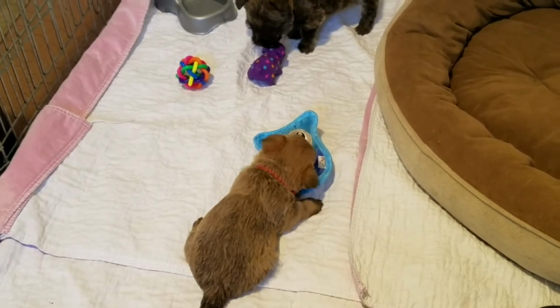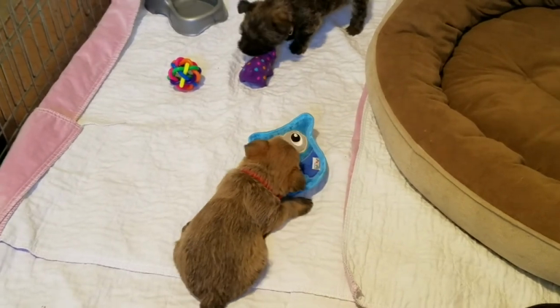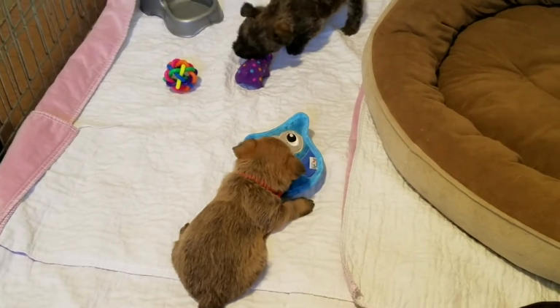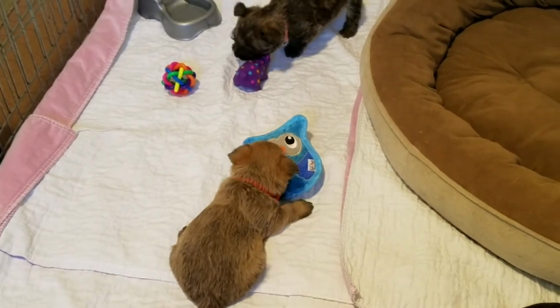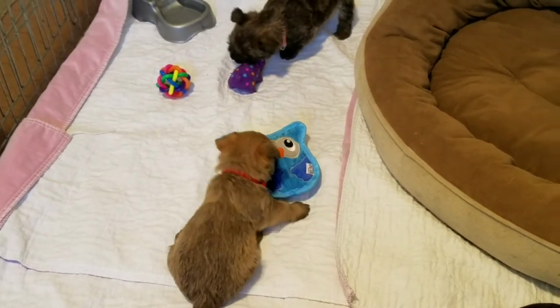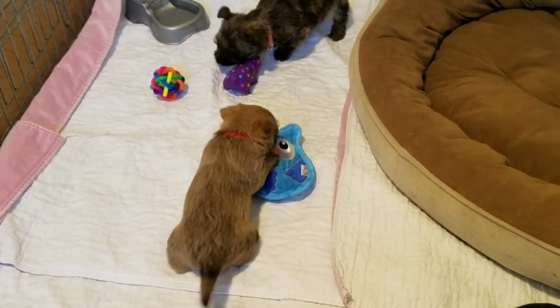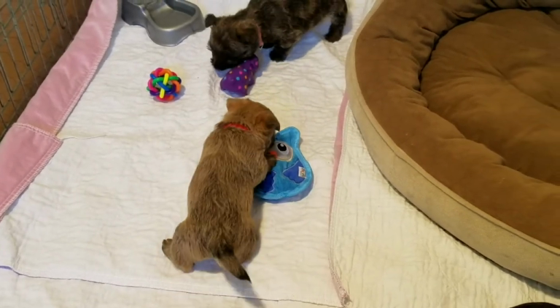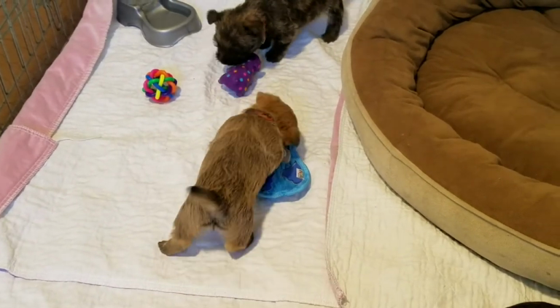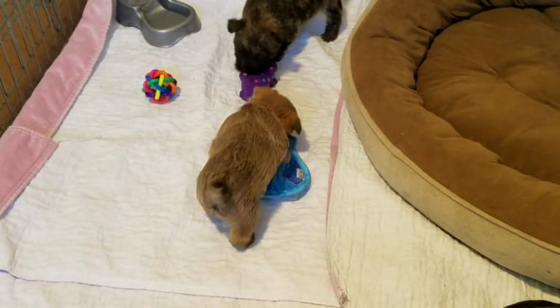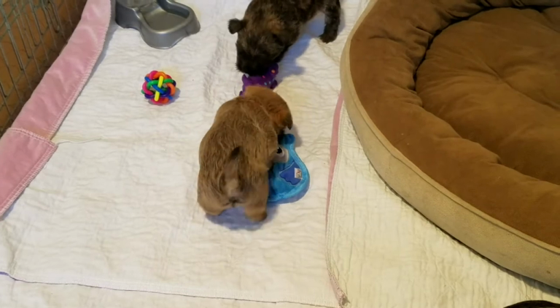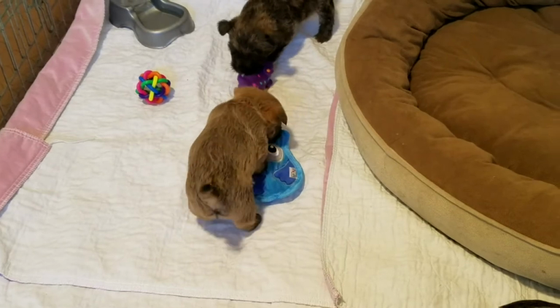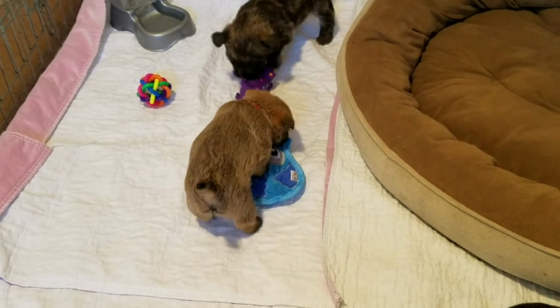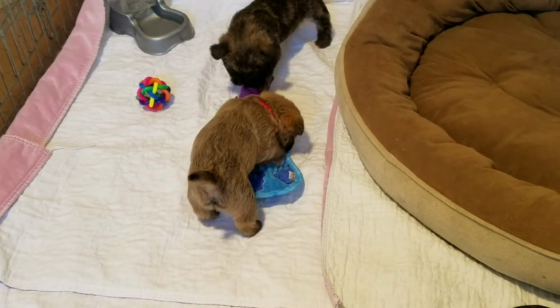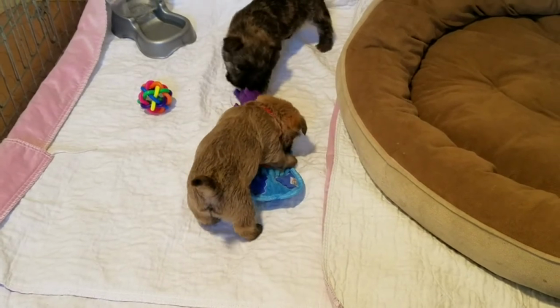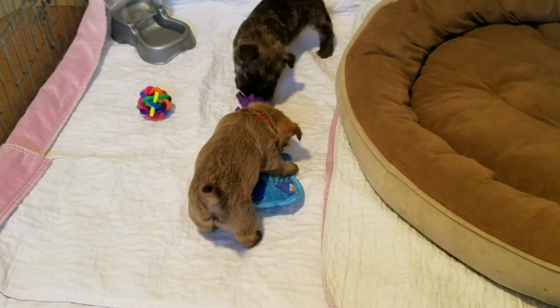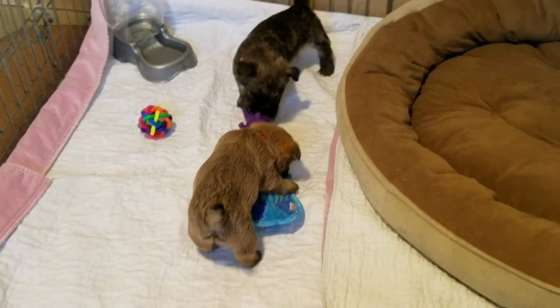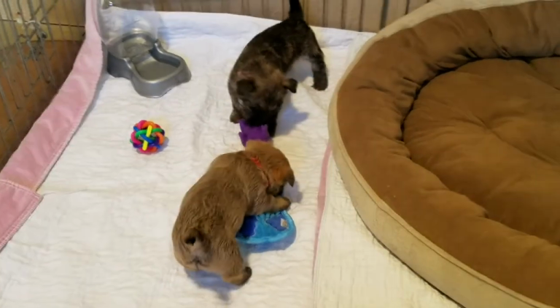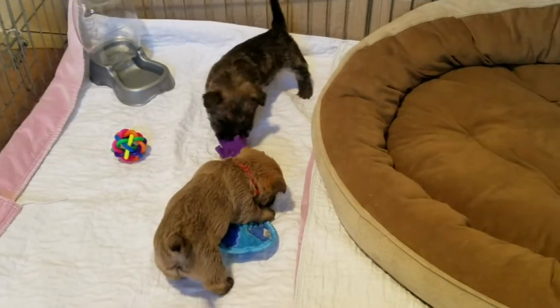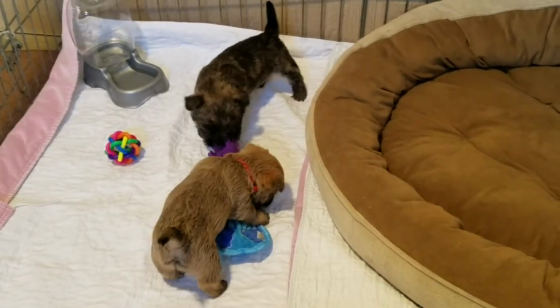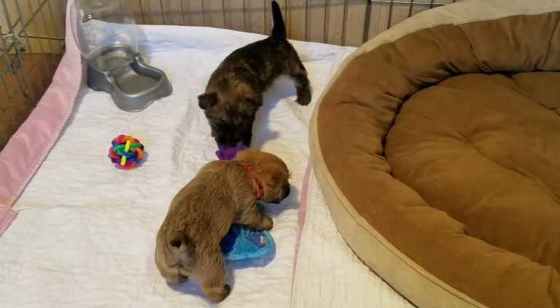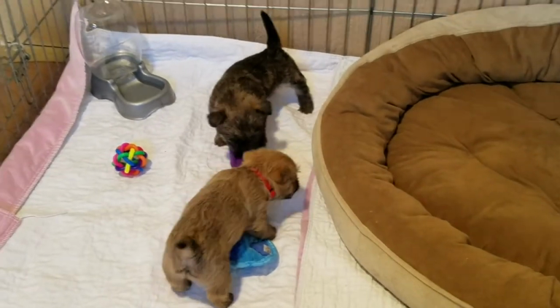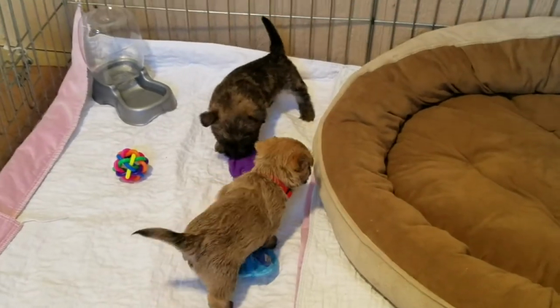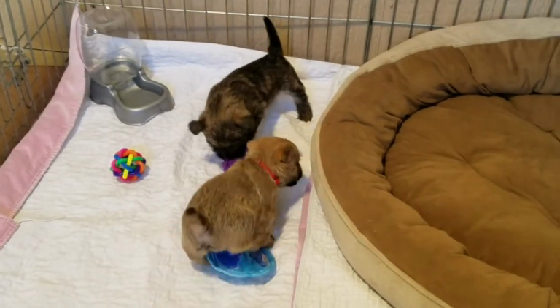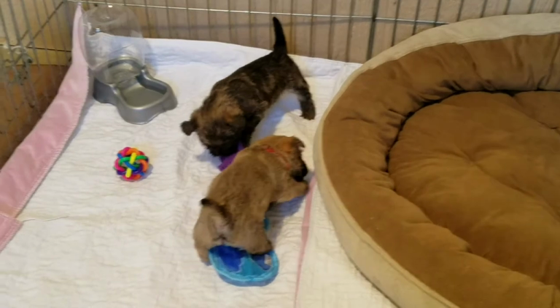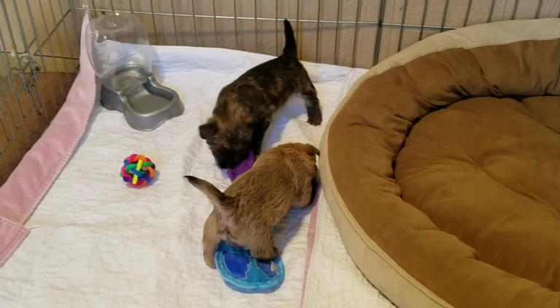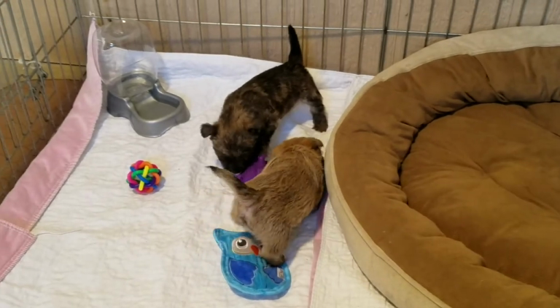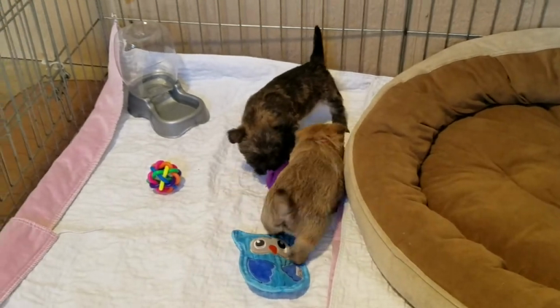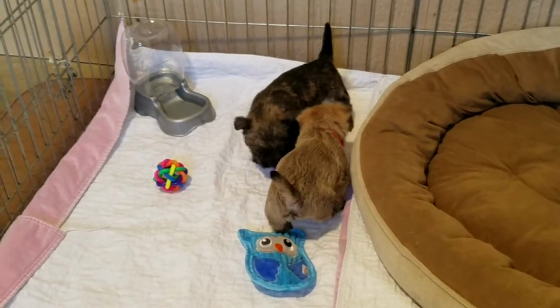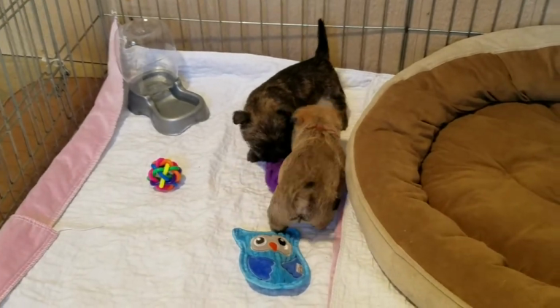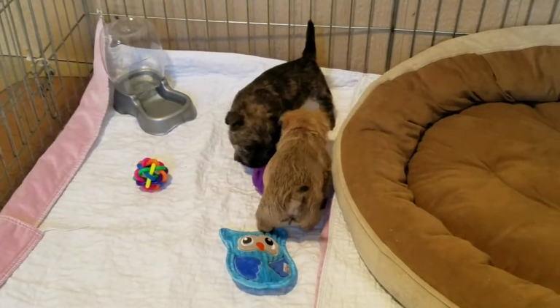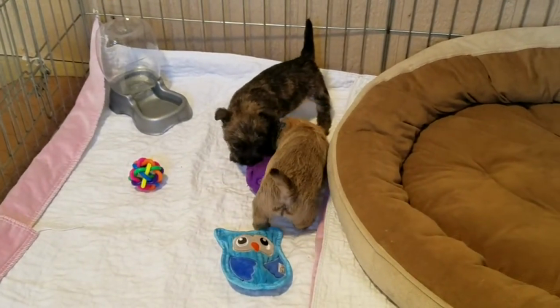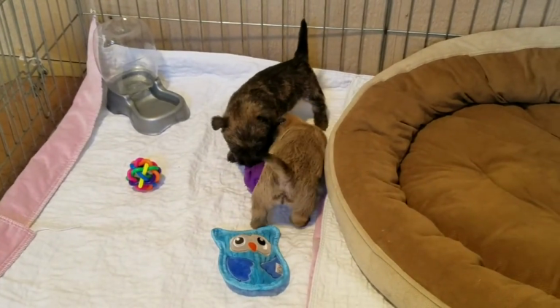The little boy is chewing on the owl right now — that's the red collared puppy. And the light pink collared female is at the top of the screen, chewing on the little pig.